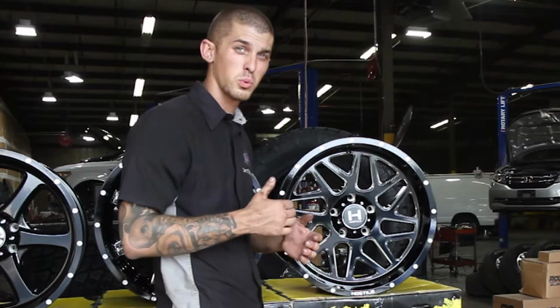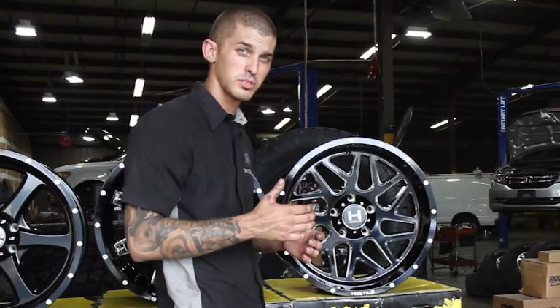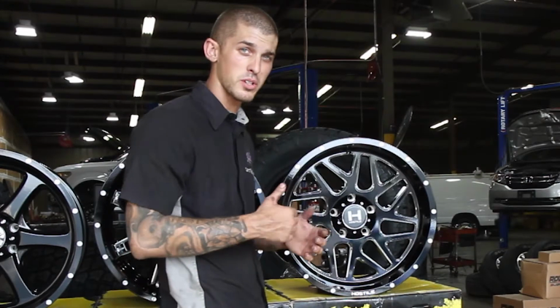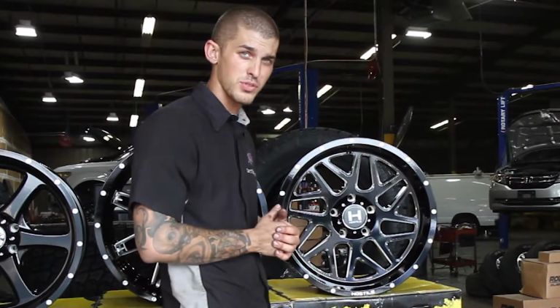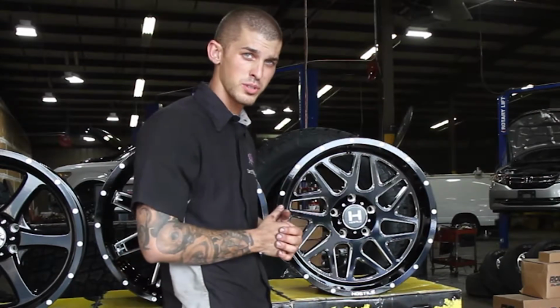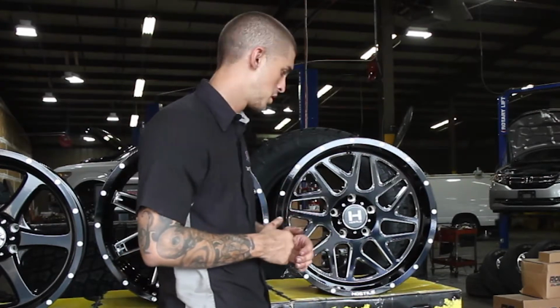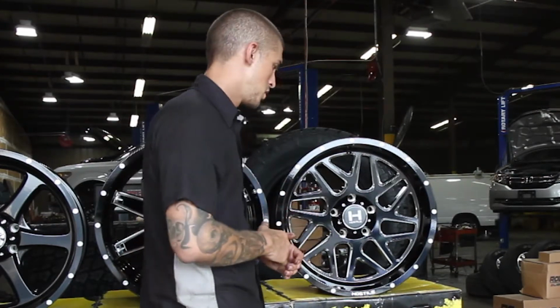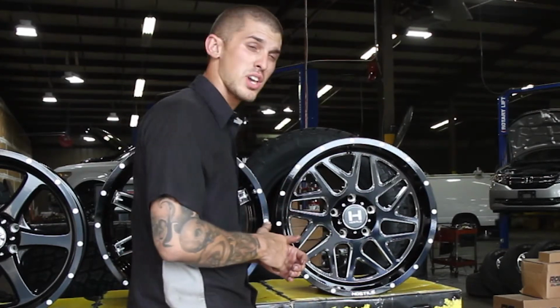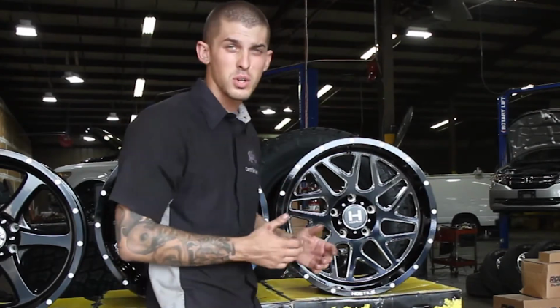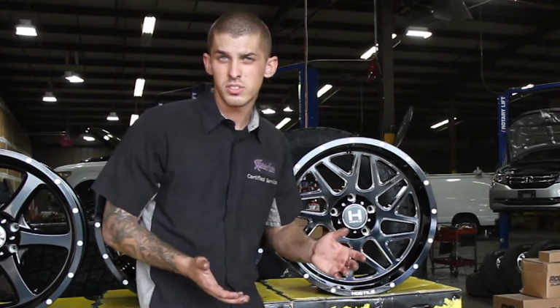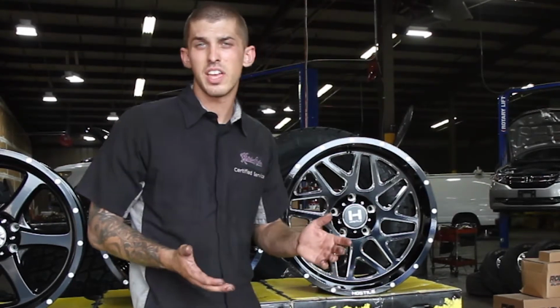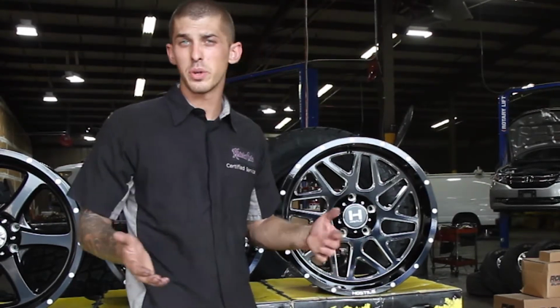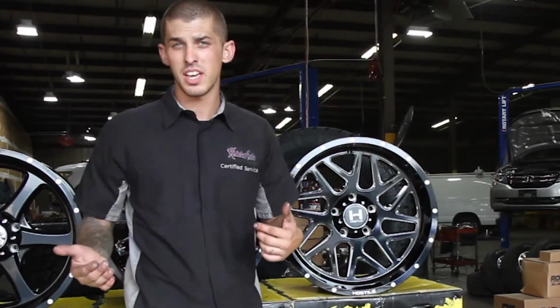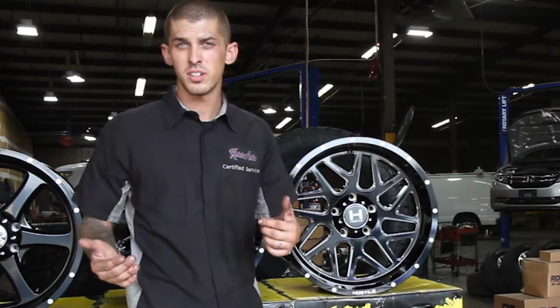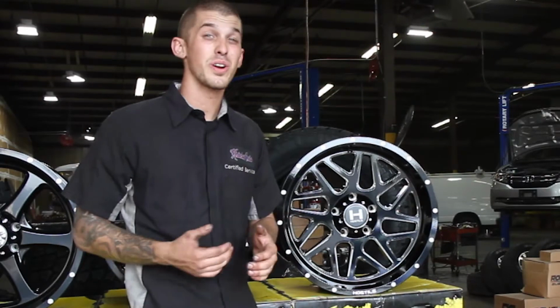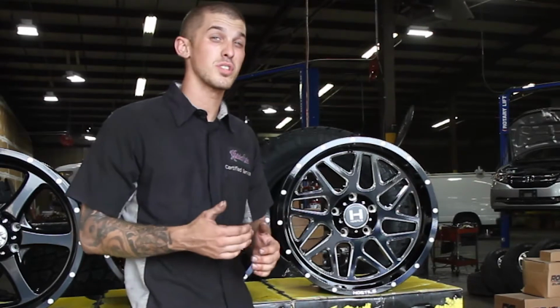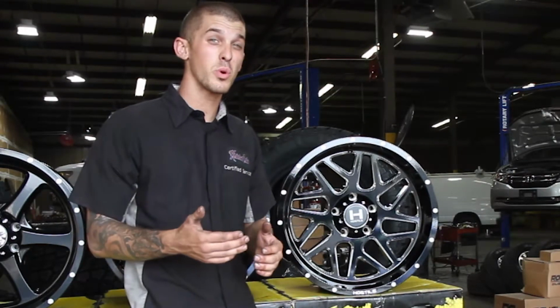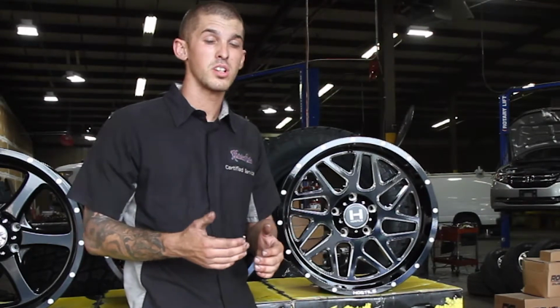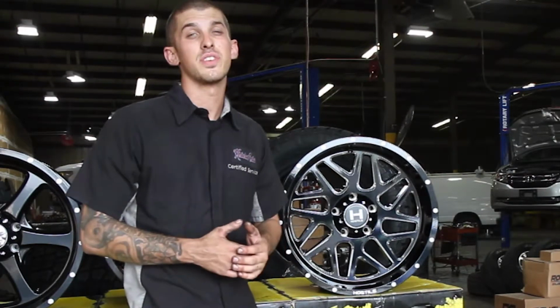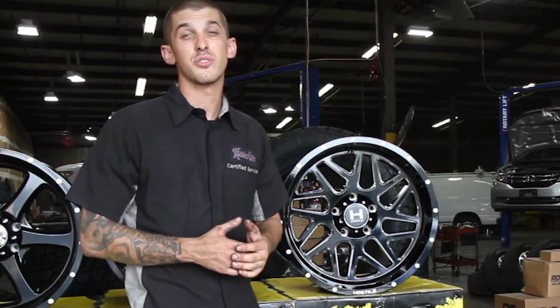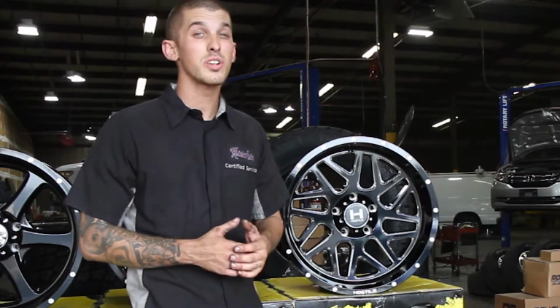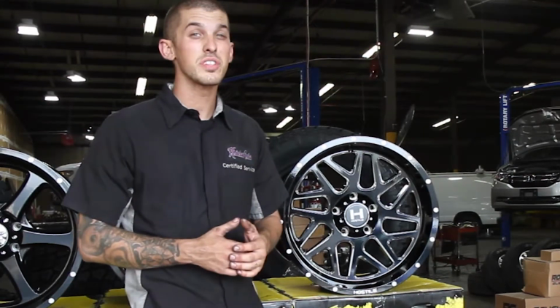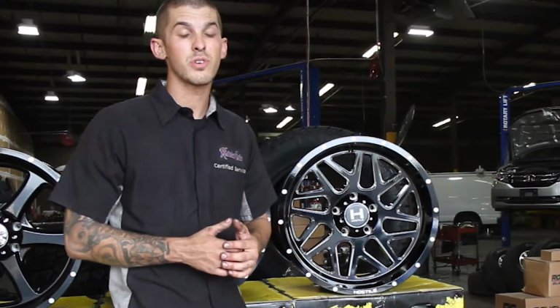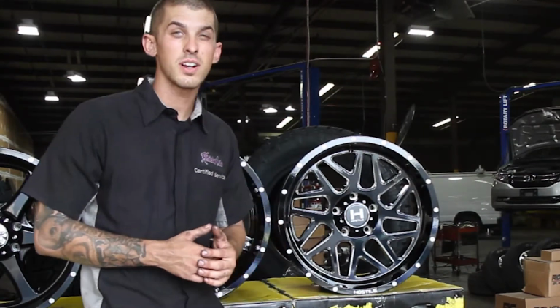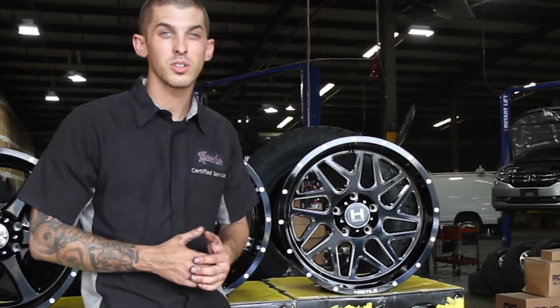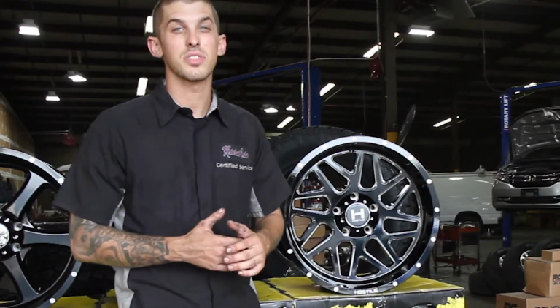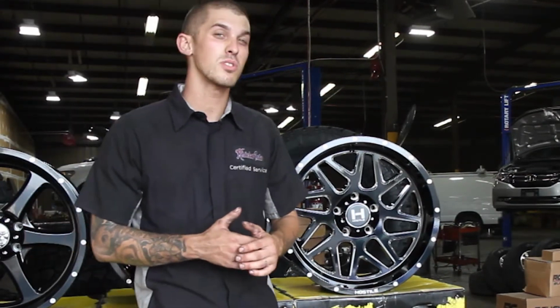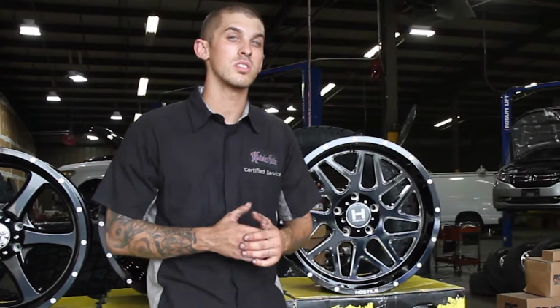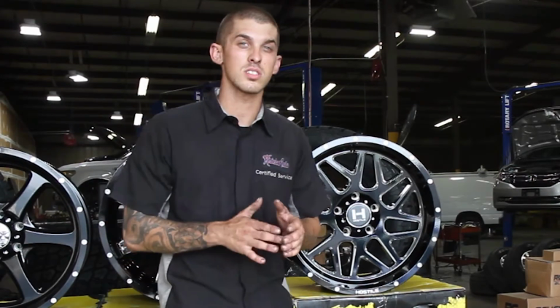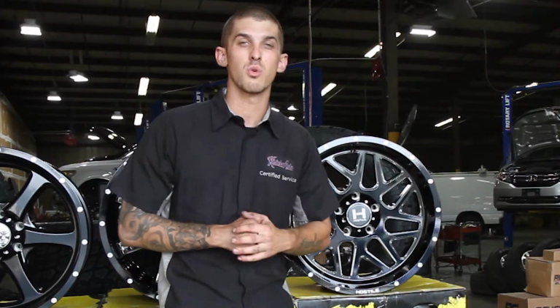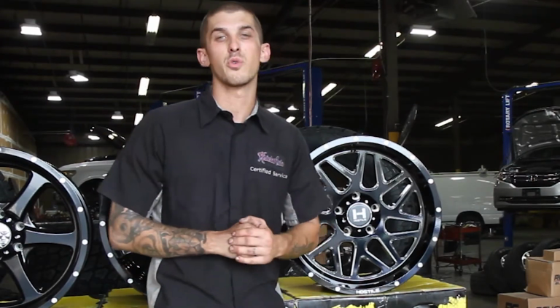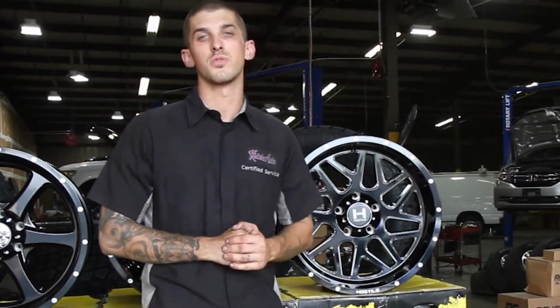If you have any questions on any of the wheels that we have here or any wheels that you want to order, visit us at 400 Northeast Street, Frederick, Maryland or call us at 301-694-4642.